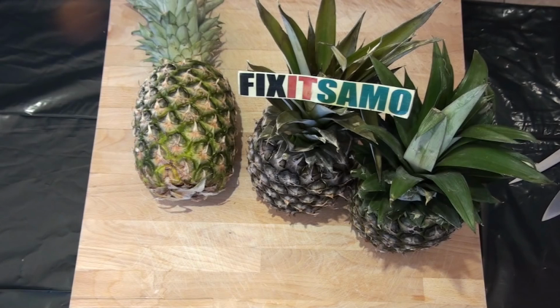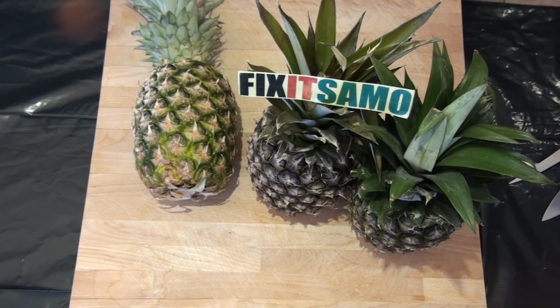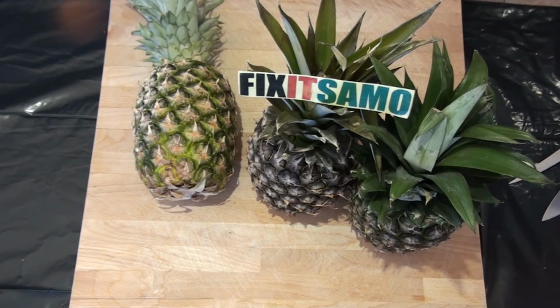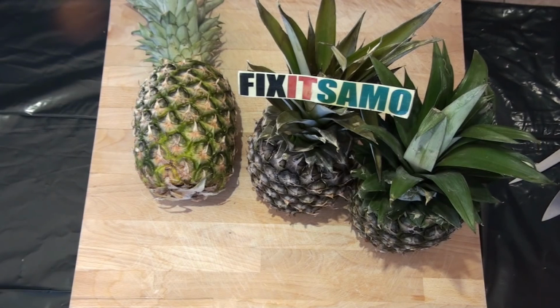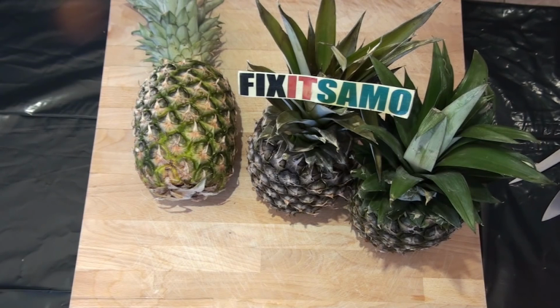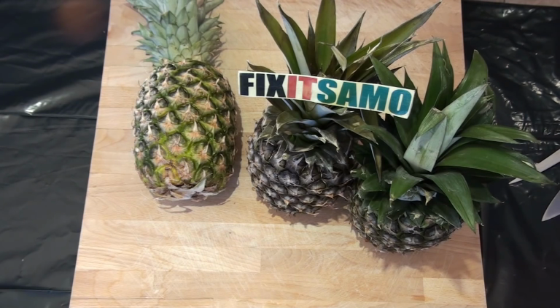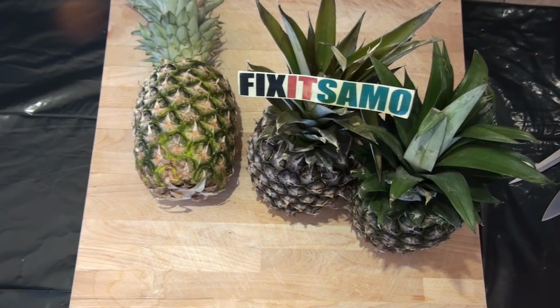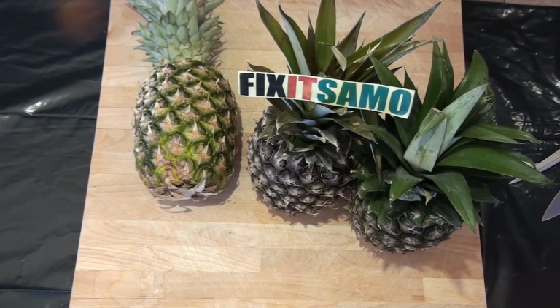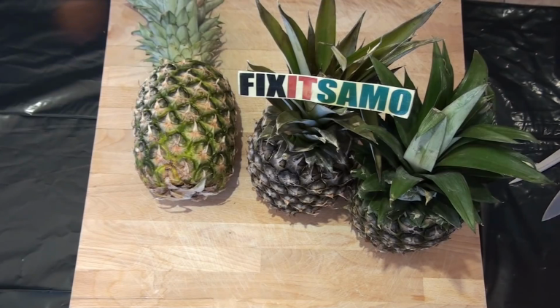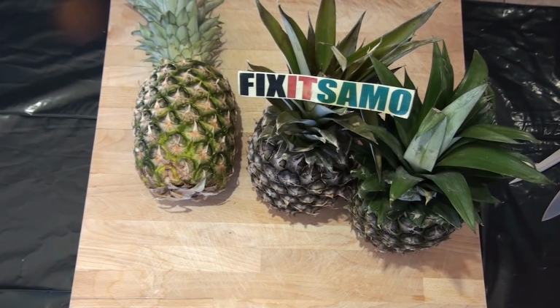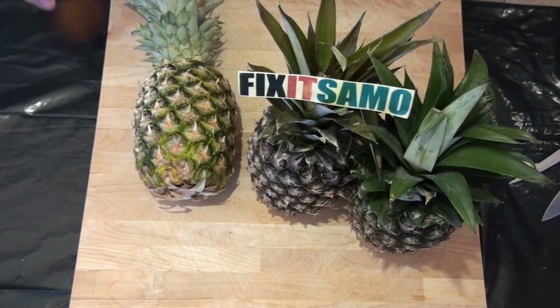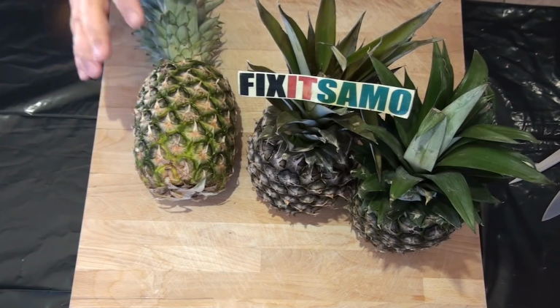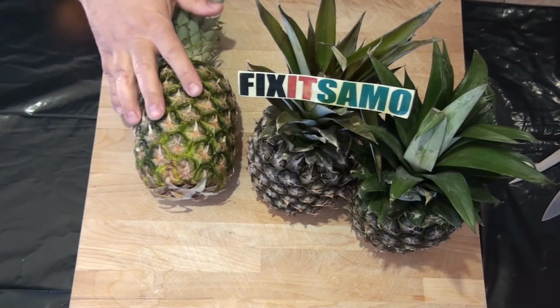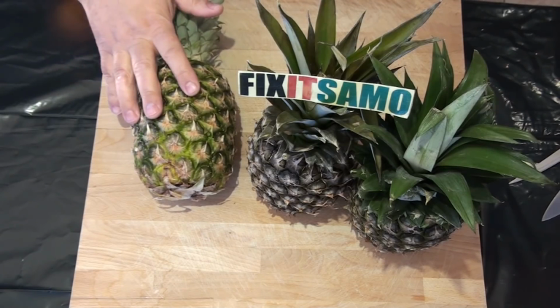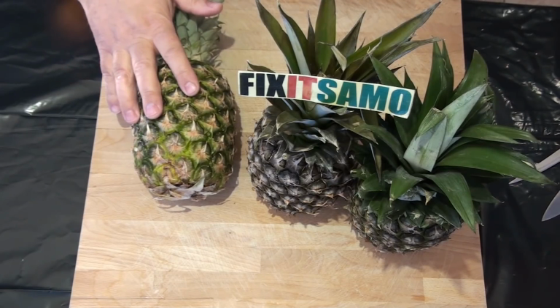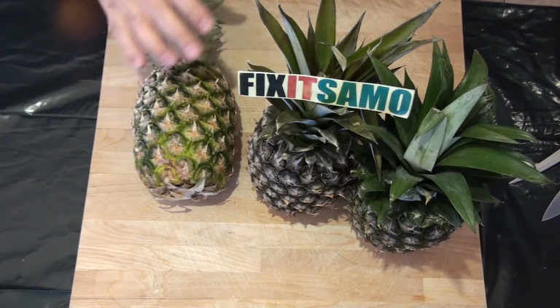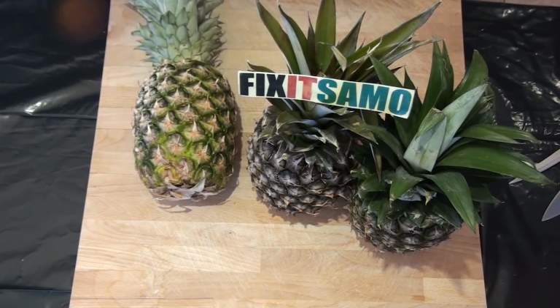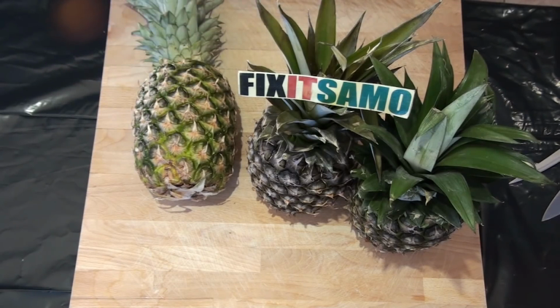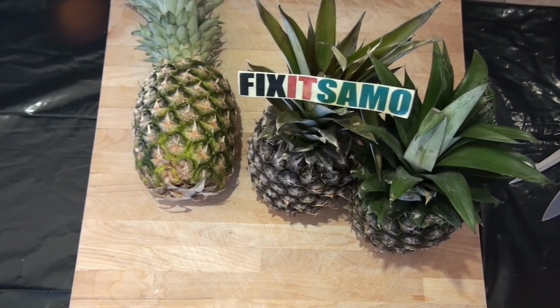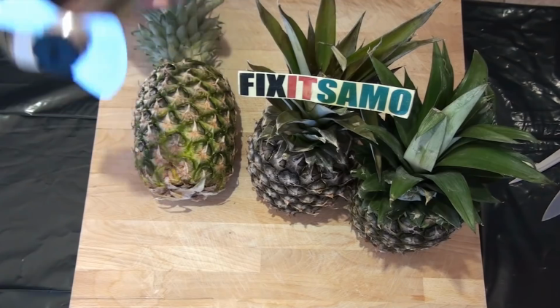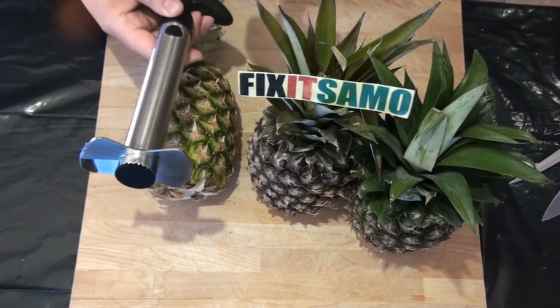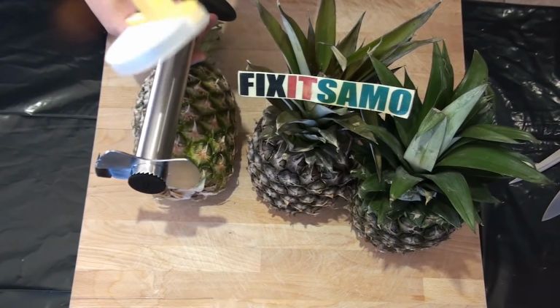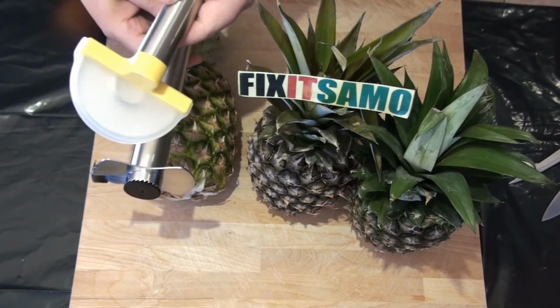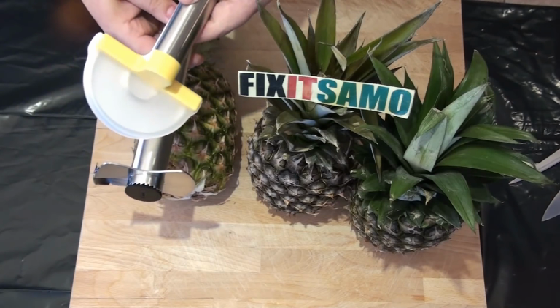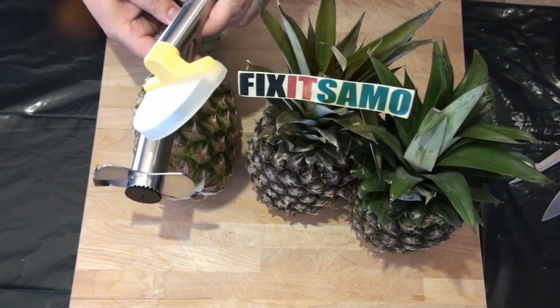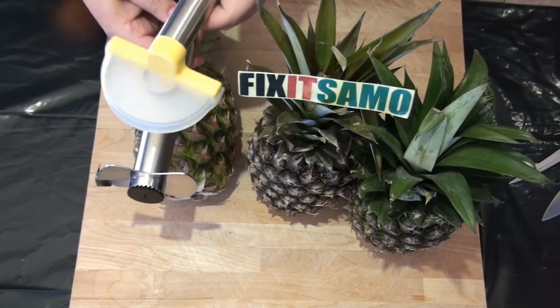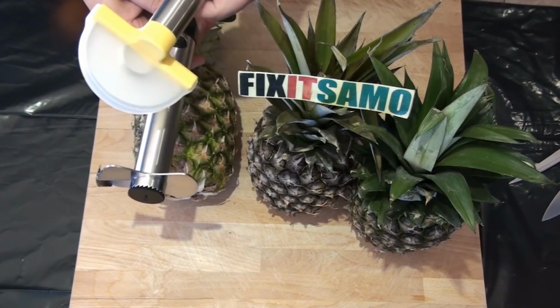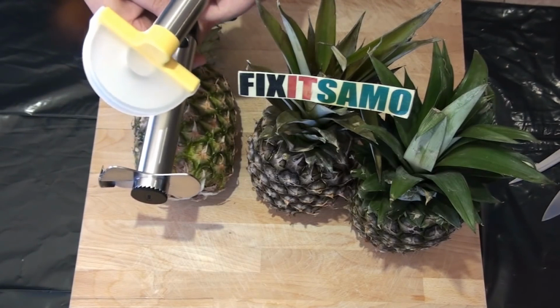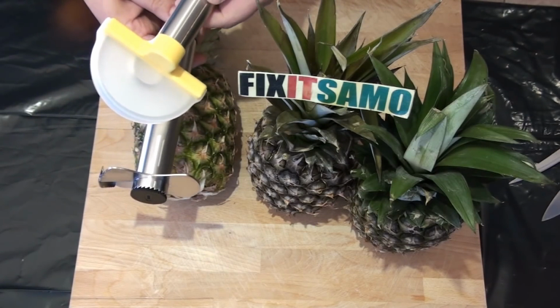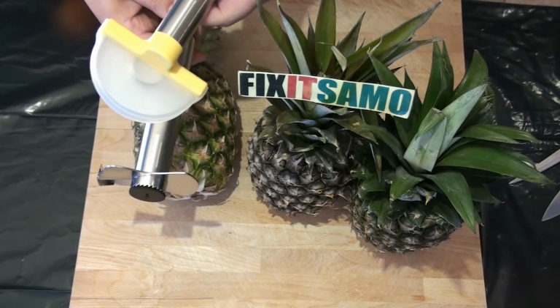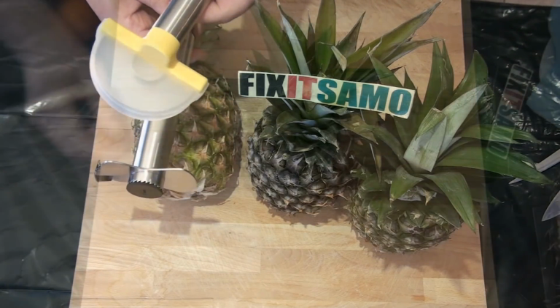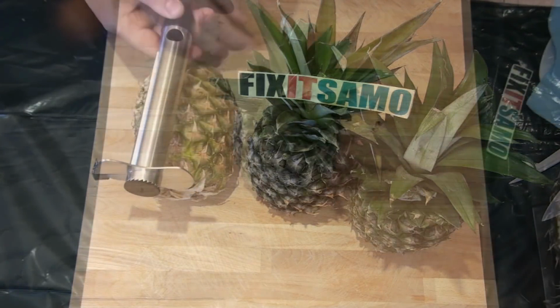Hello YouTube, welcome to Fix the Salmon channel. Today I'm going to show you different ways on how to serve pineapples by using different techniques and different tools. So bear with me and I'm going to show you the steps.